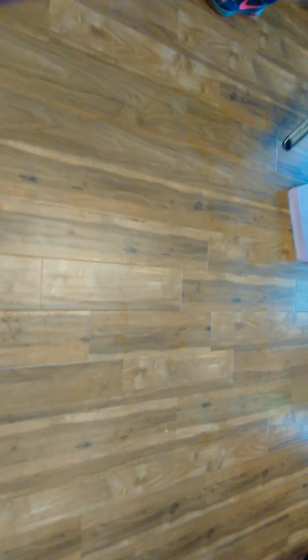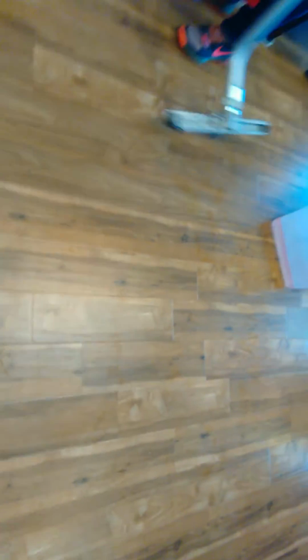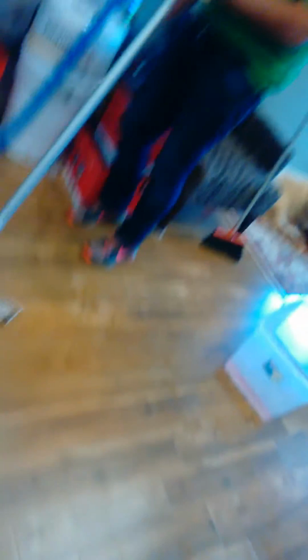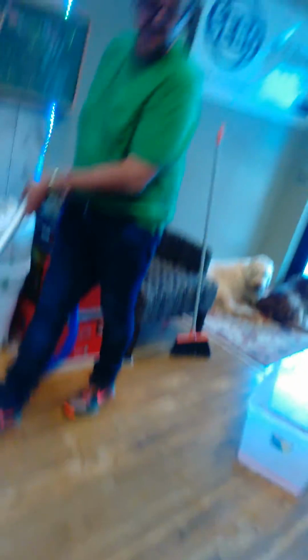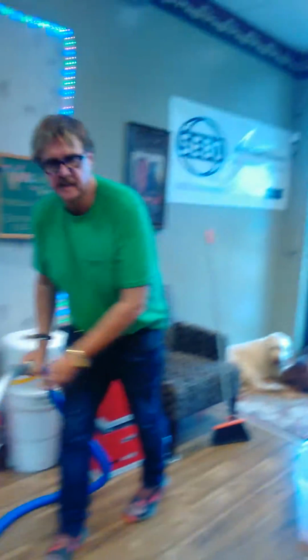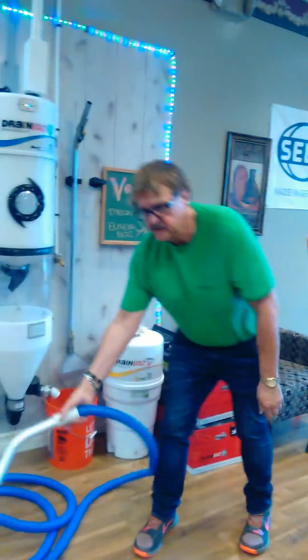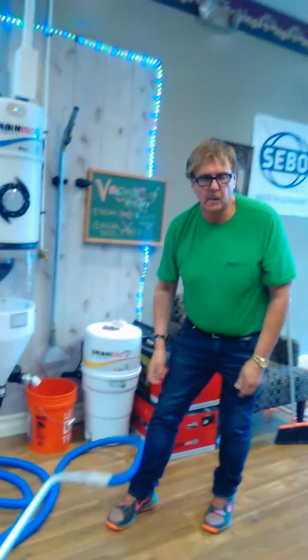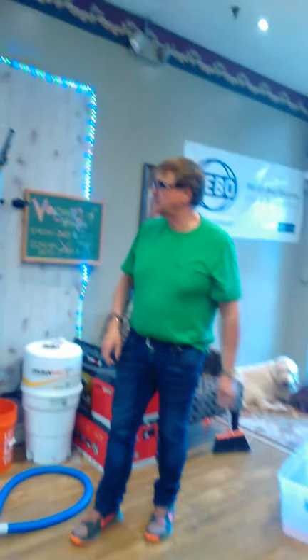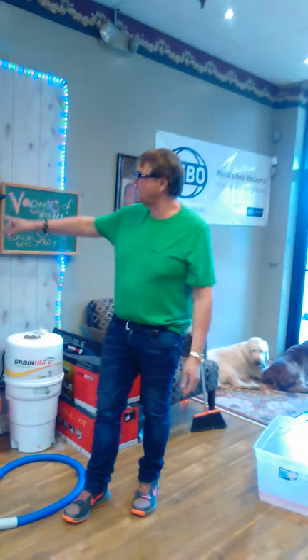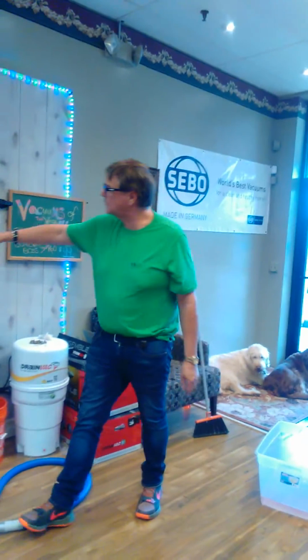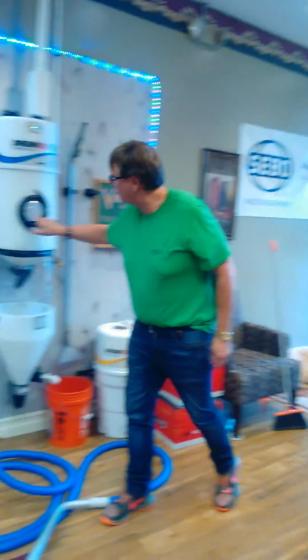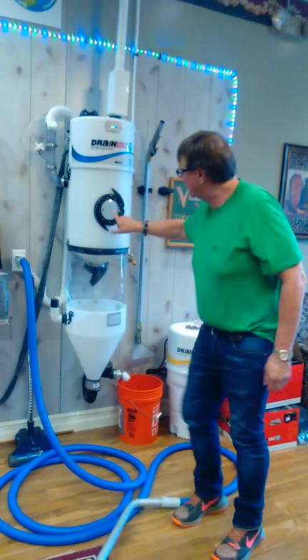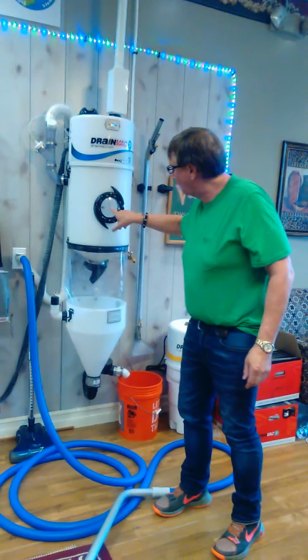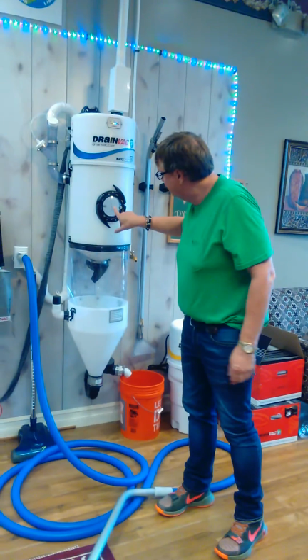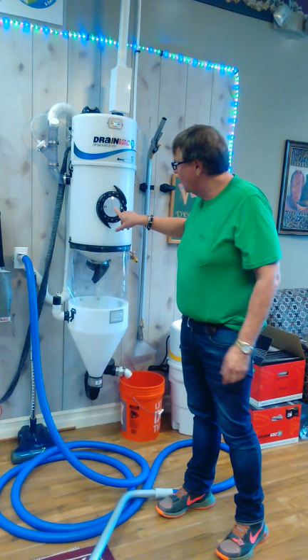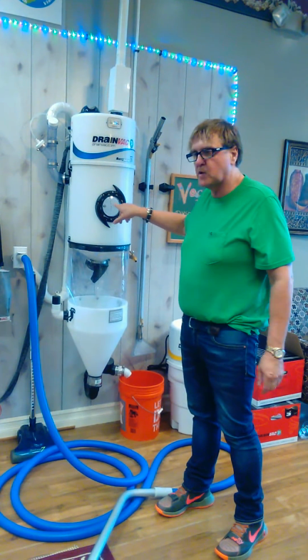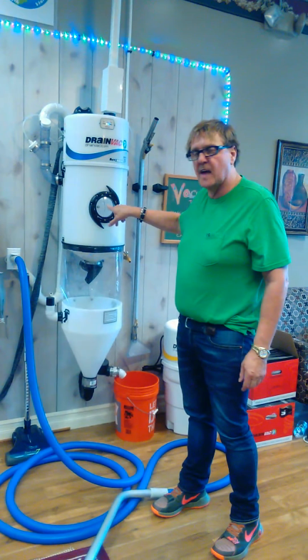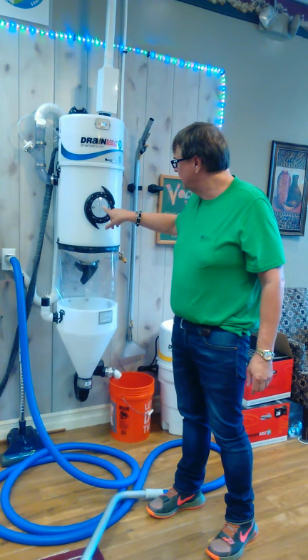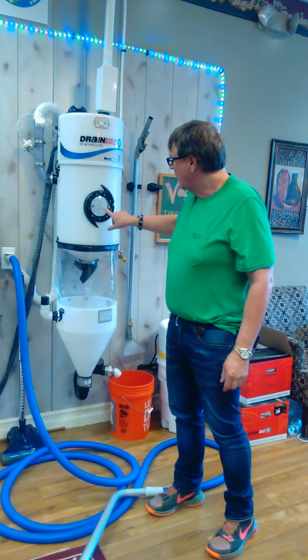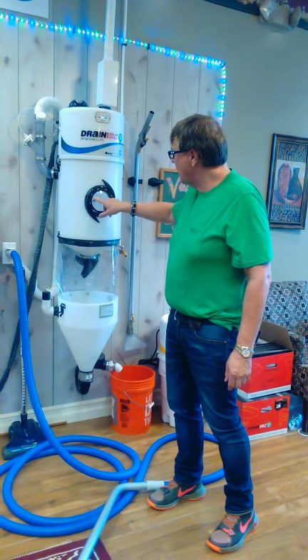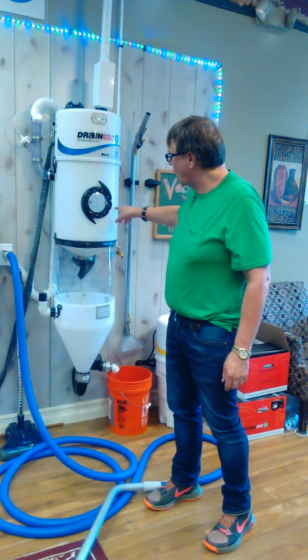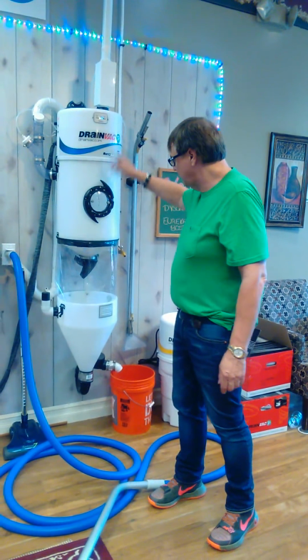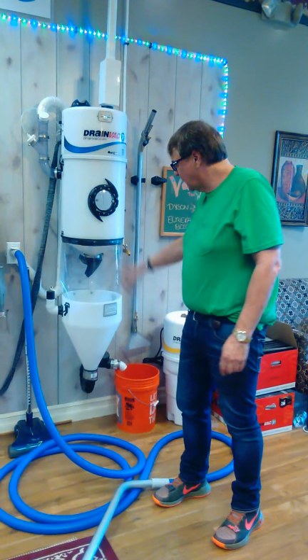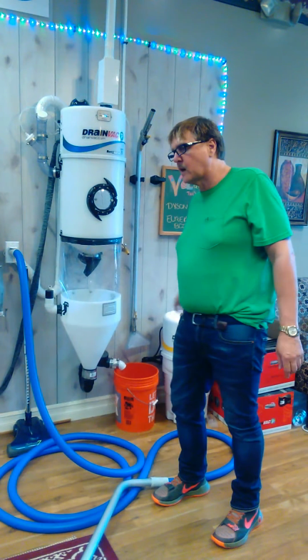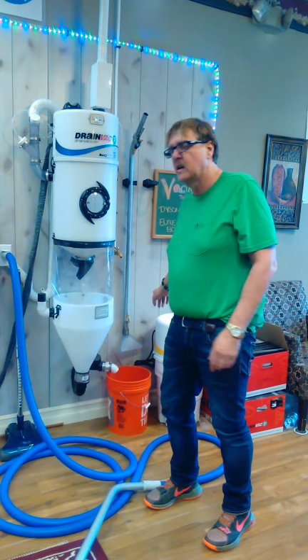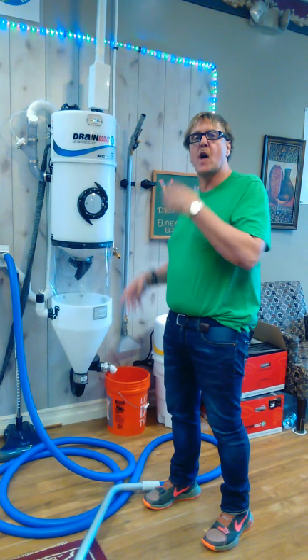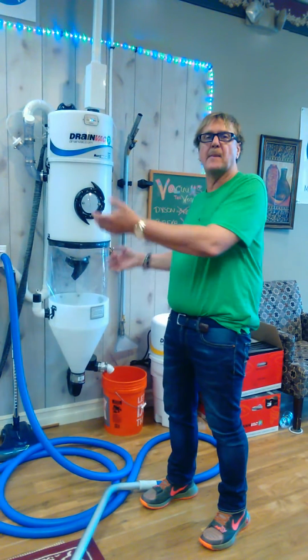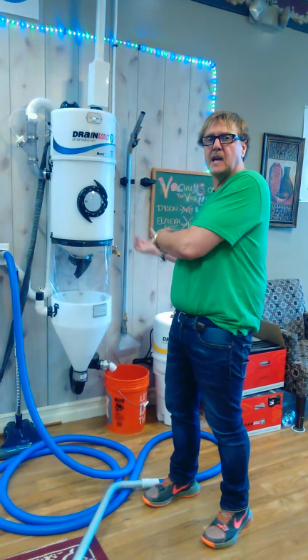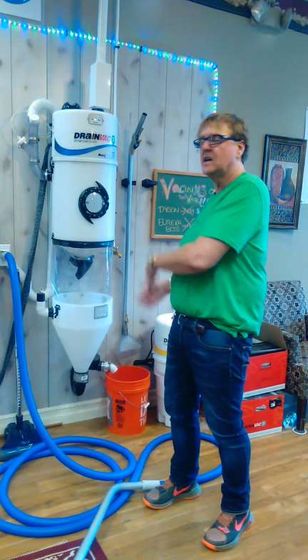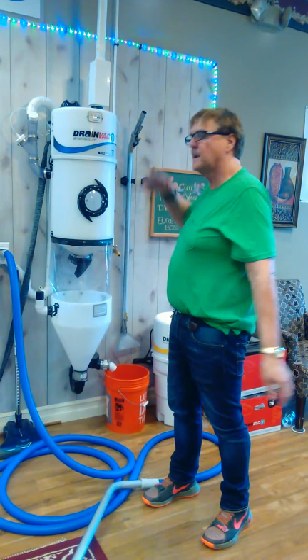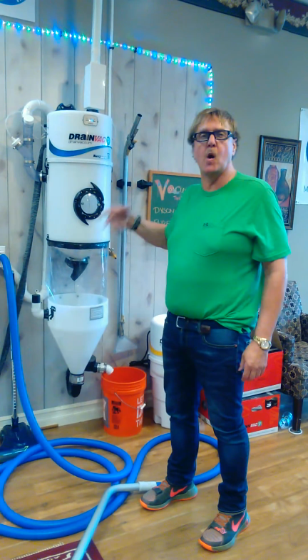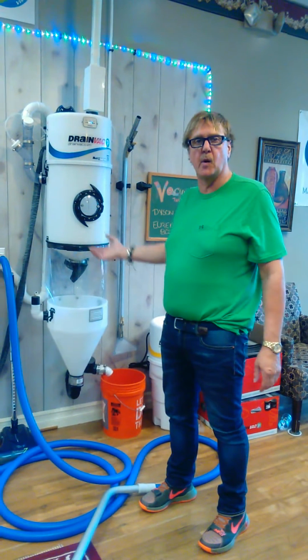Now, do you see how nice that is? No boxes, no nothing. Now this is starting to fill up to a certain point — it will get to a certain level, it will automatically shut off and dump the water out, and you don't have to stop what you're doing. You'll be able to keep going.